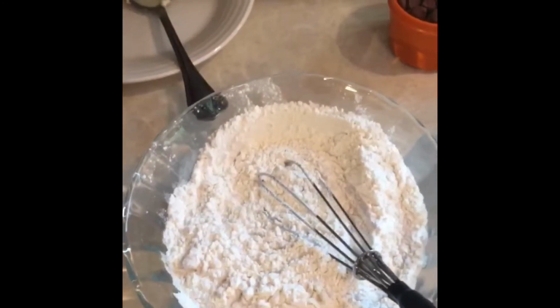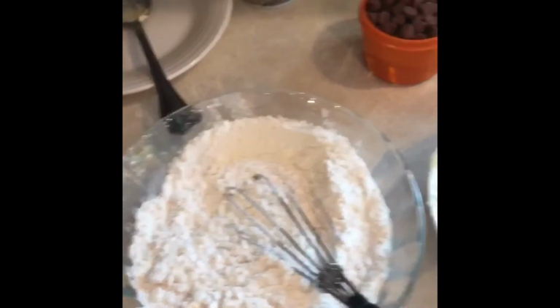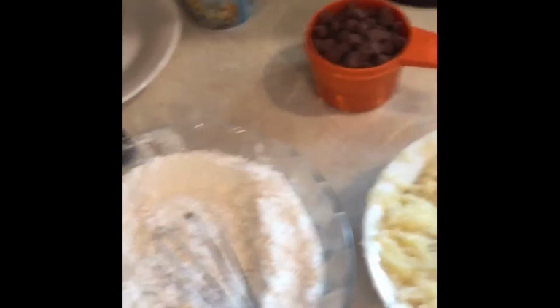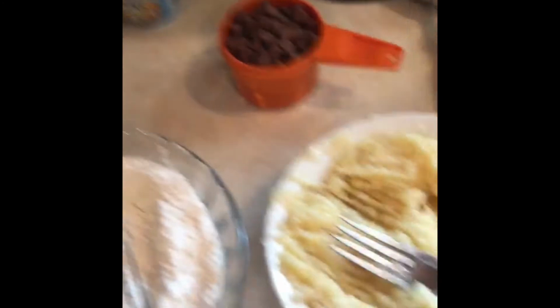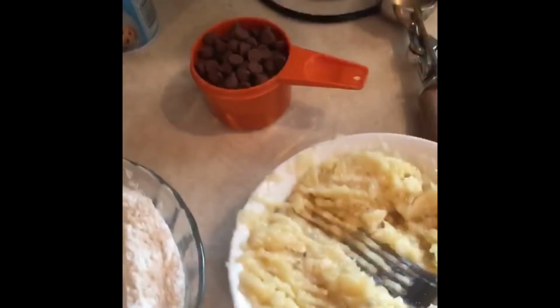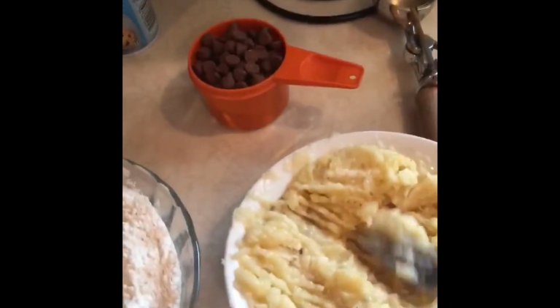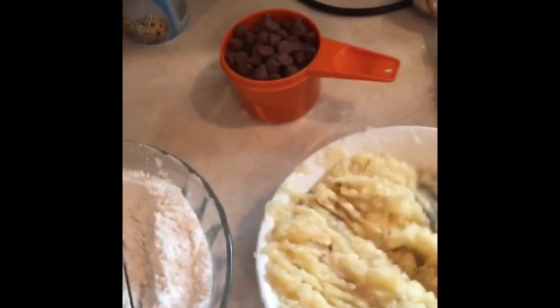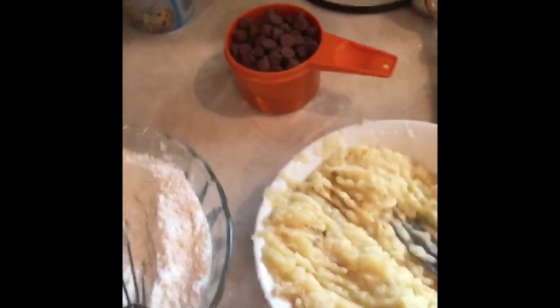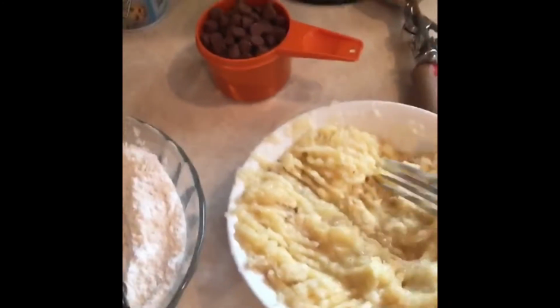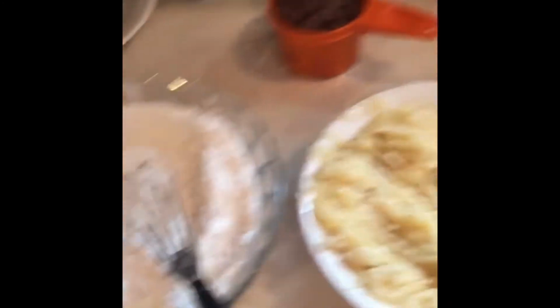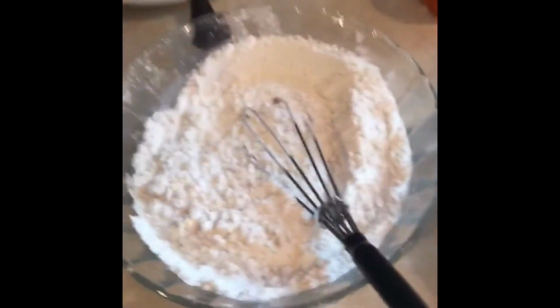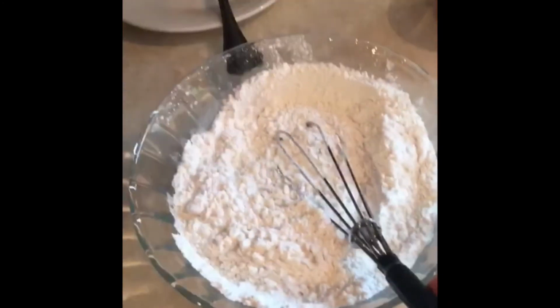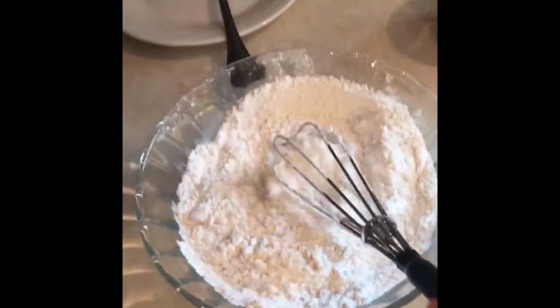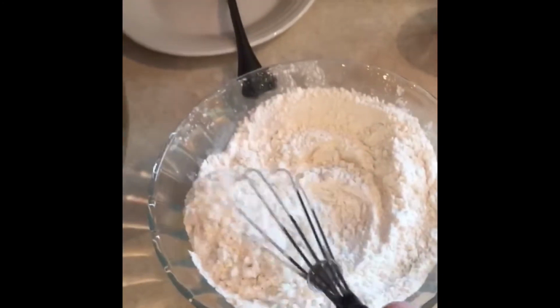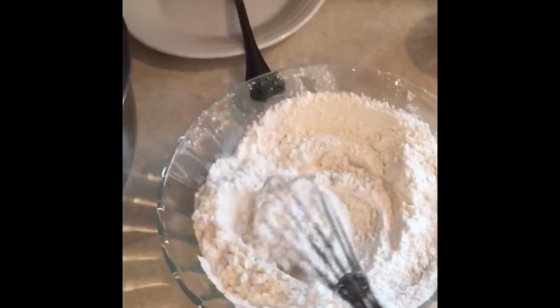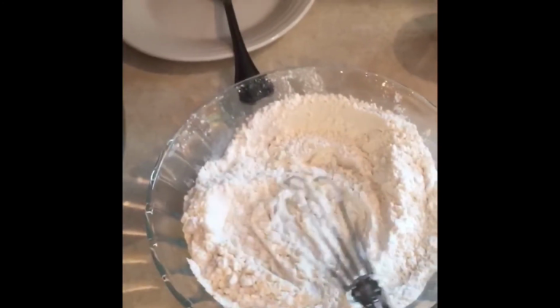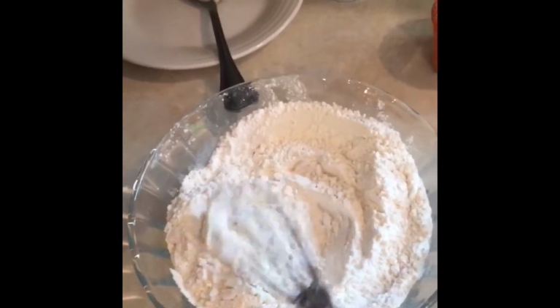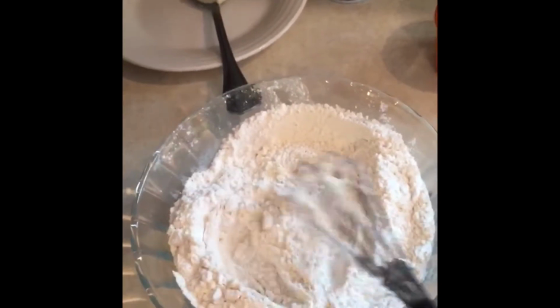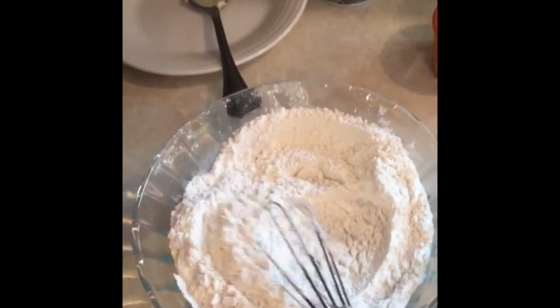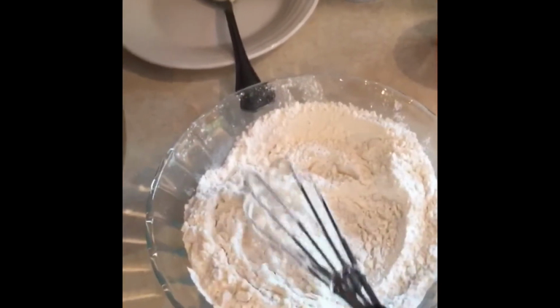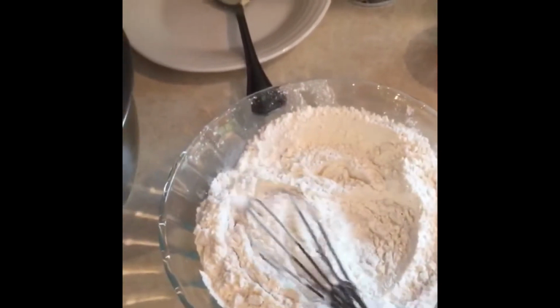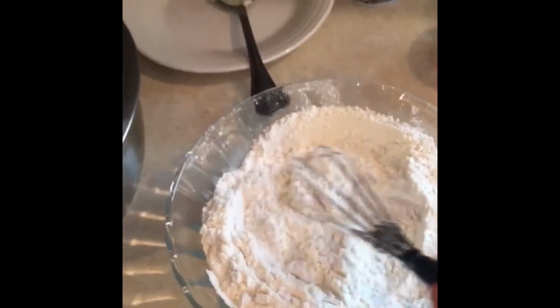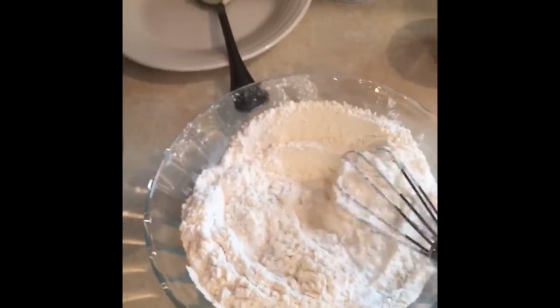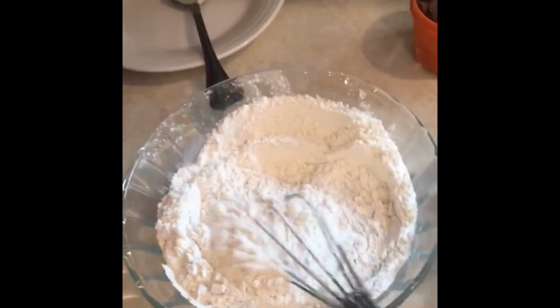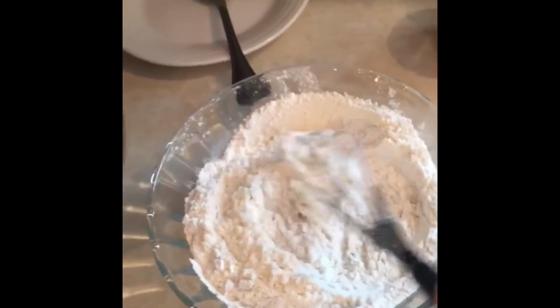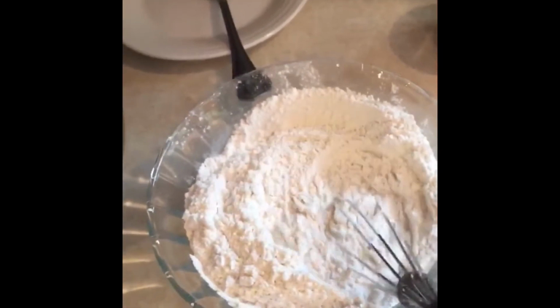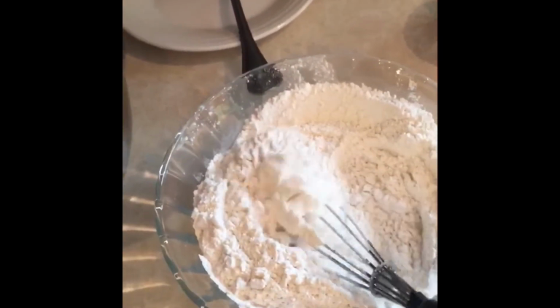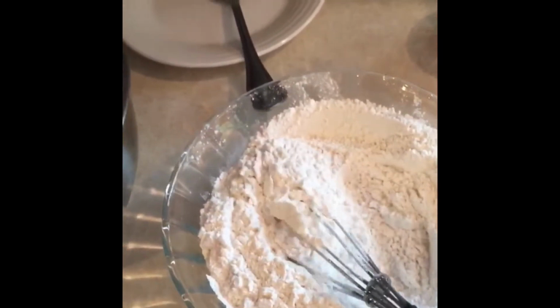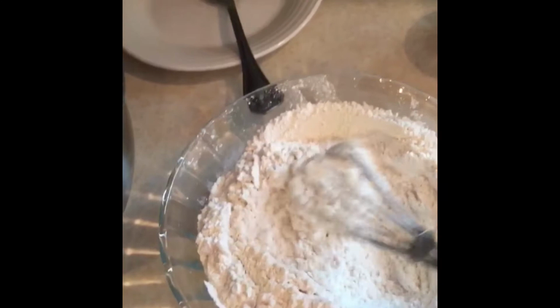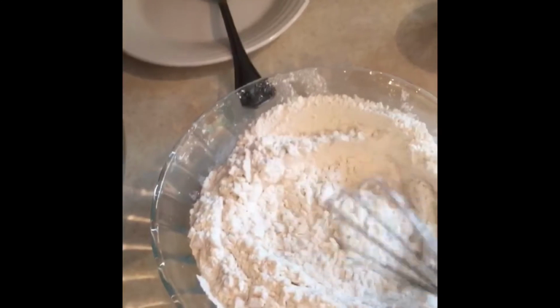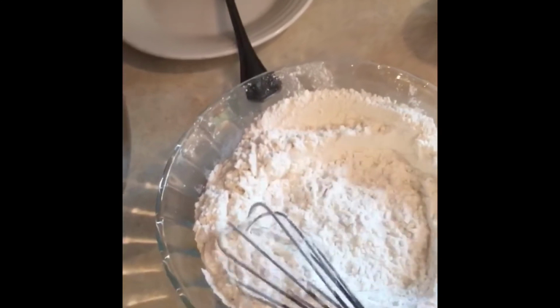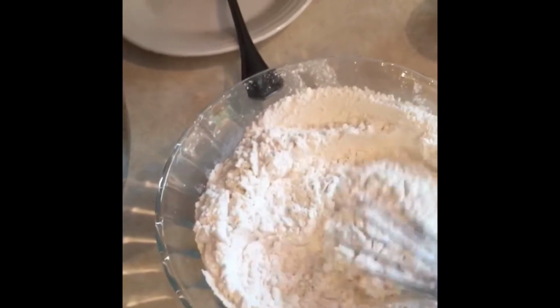So next, I have mashed up my three bananas. I have my two cups of flour, salt, baking powder, and baking soda in this bowl, and I've combined it all.